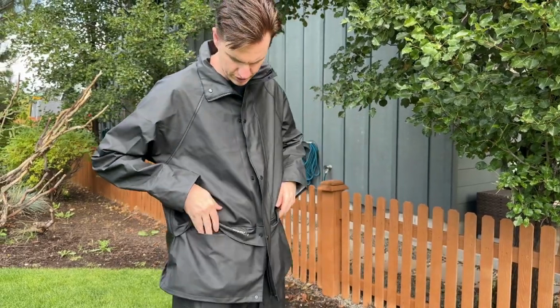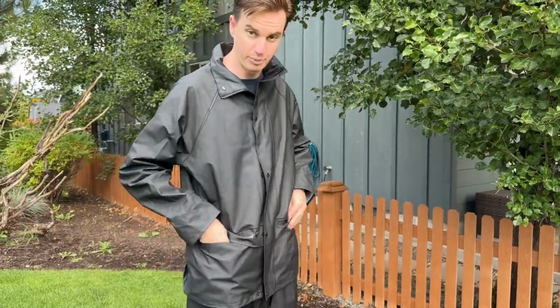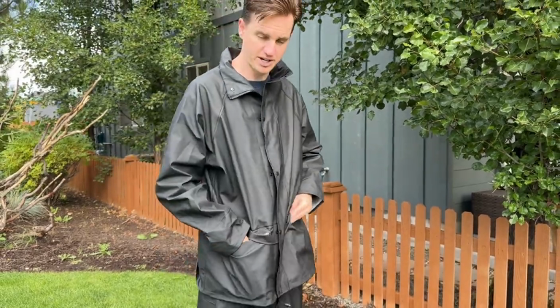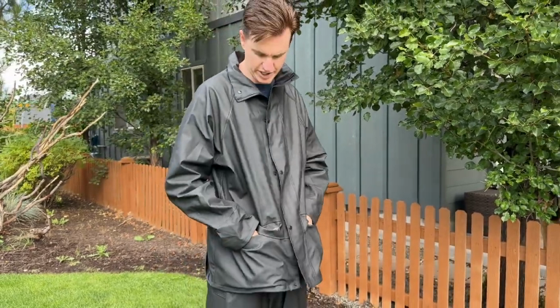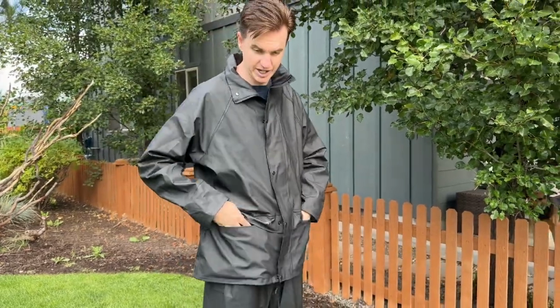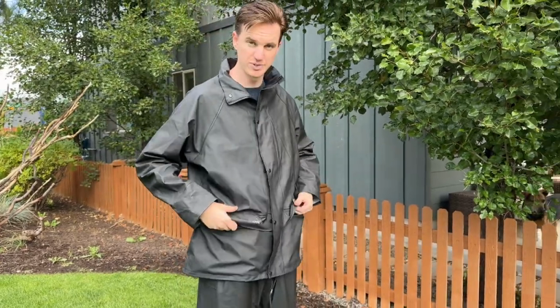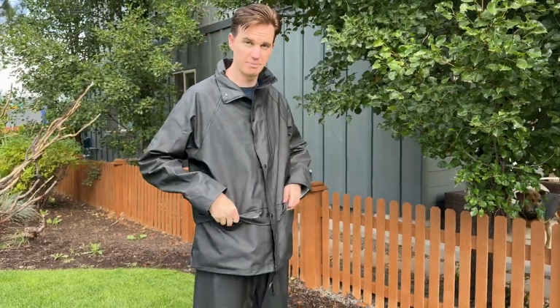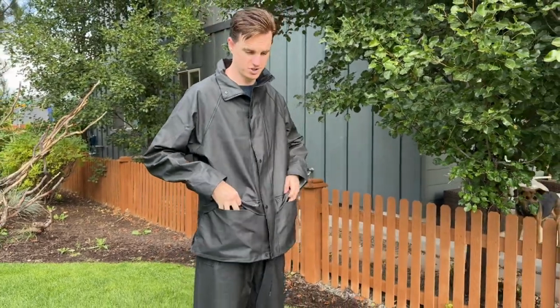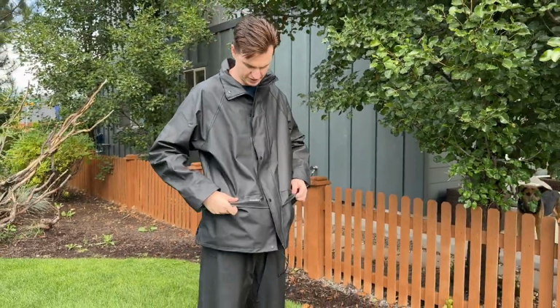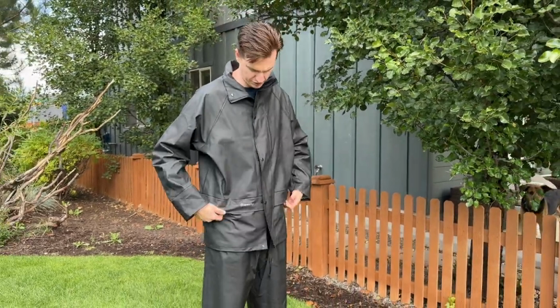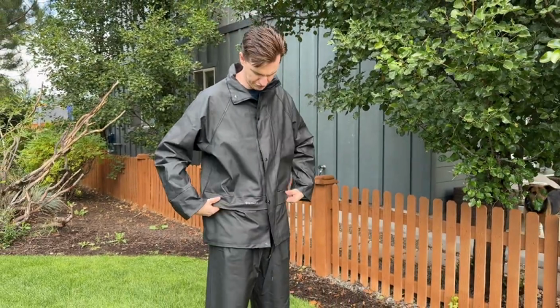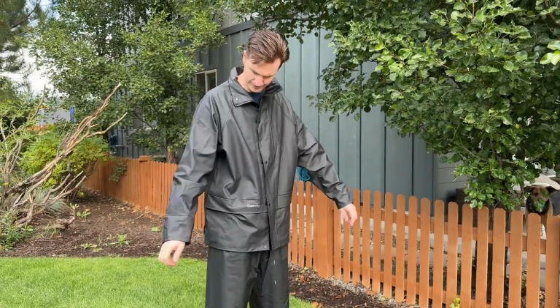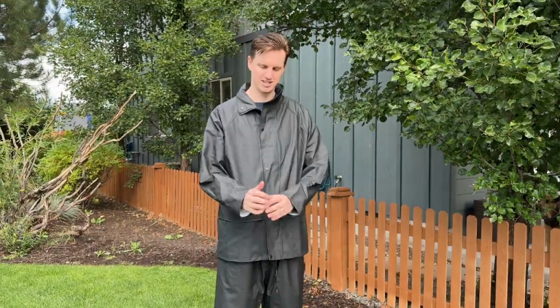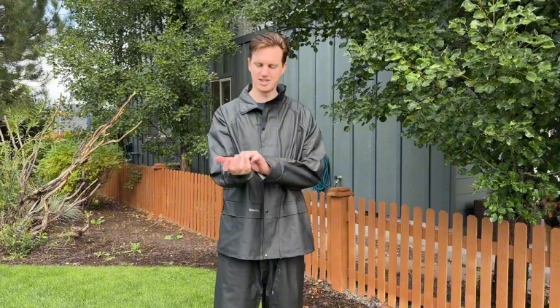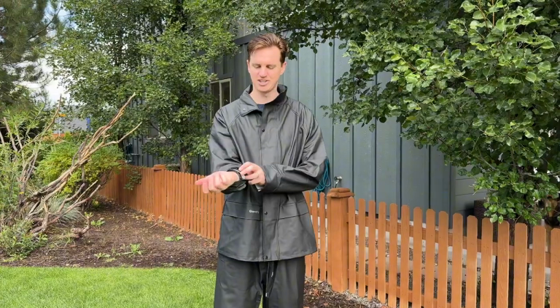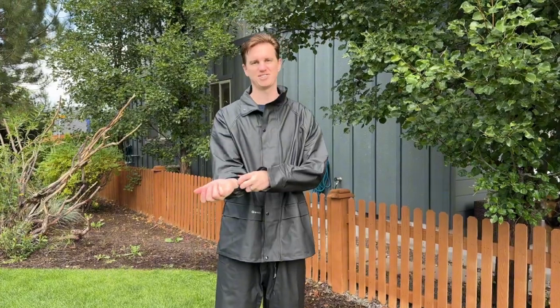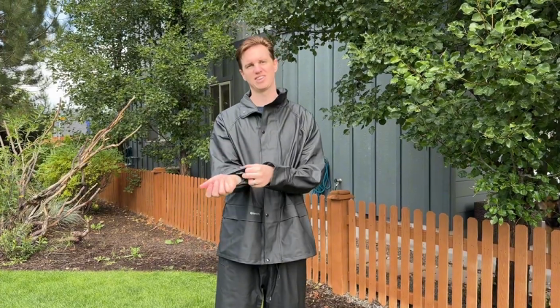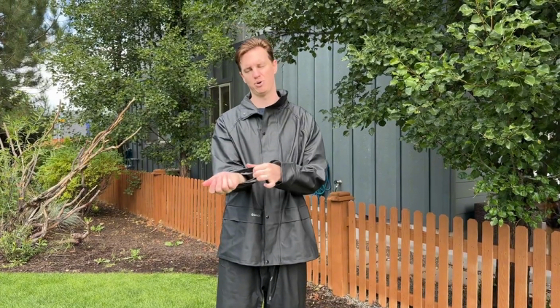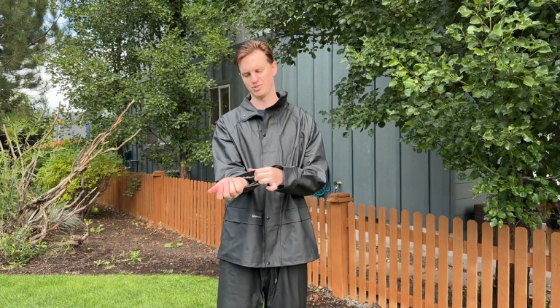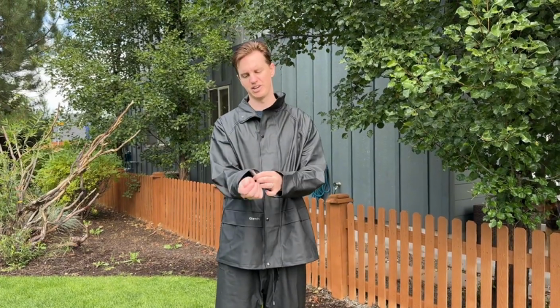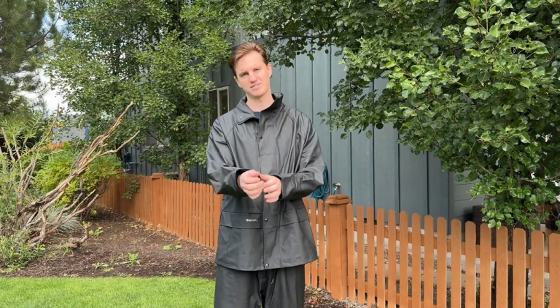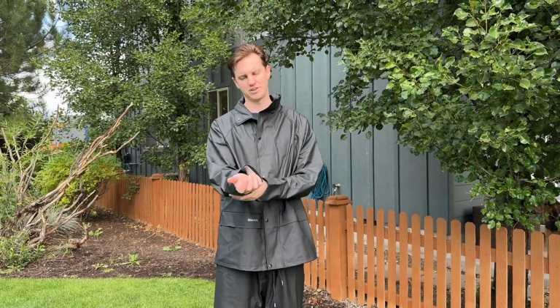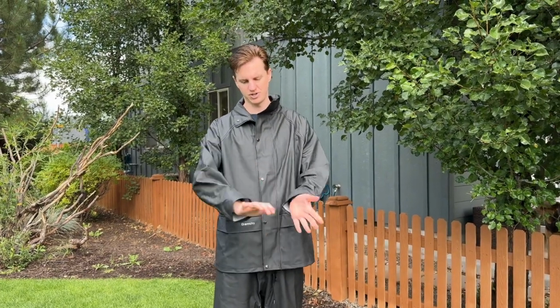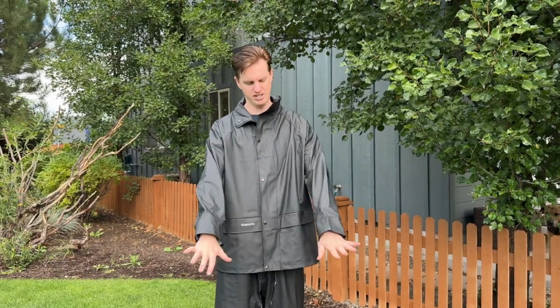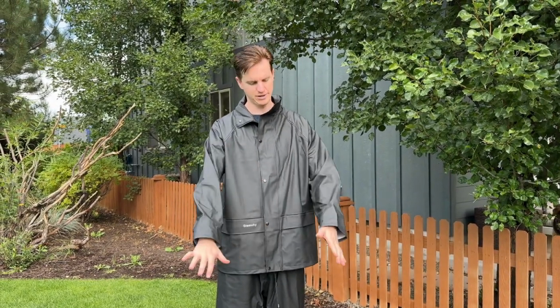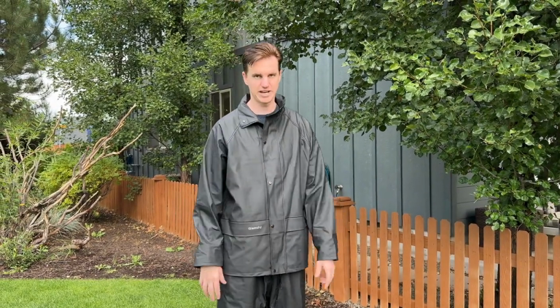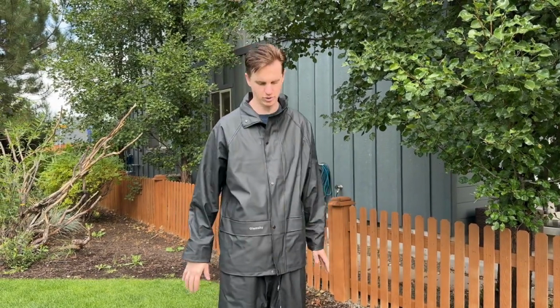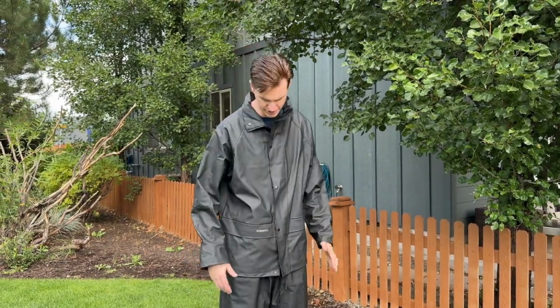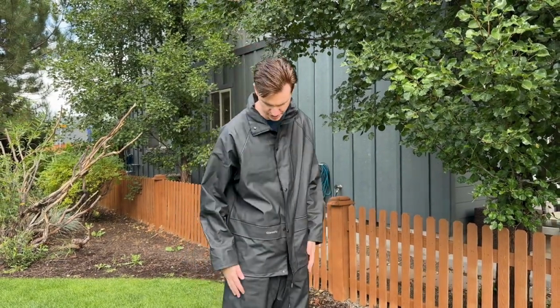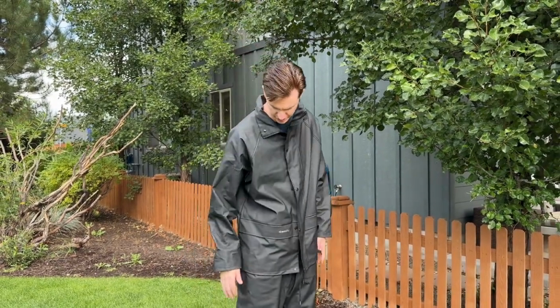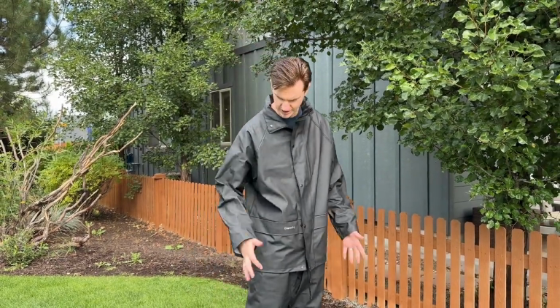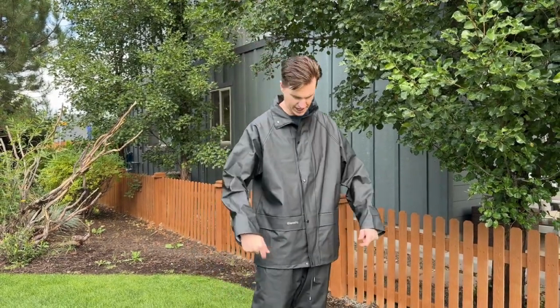There are little pockets here. They don't zip — they're just kind of fold-over. Then there's elastic that pulls the cuffs together underneath the outside, so it holds it to your side.